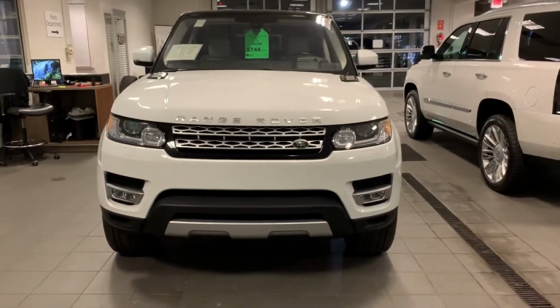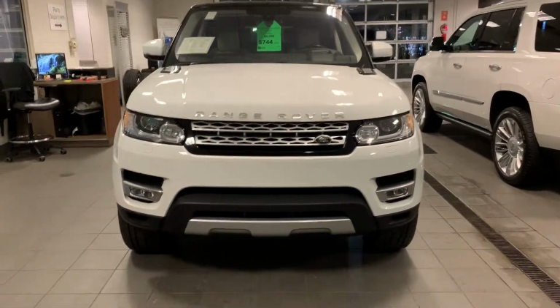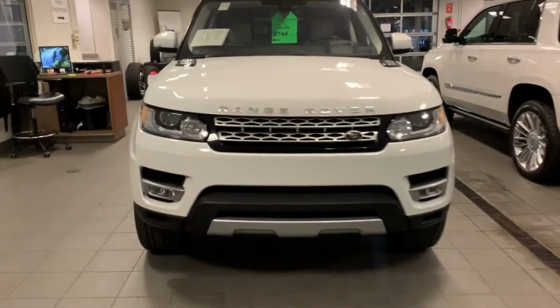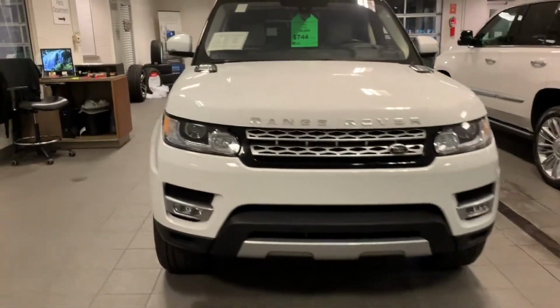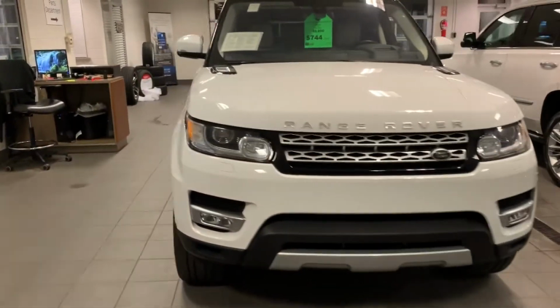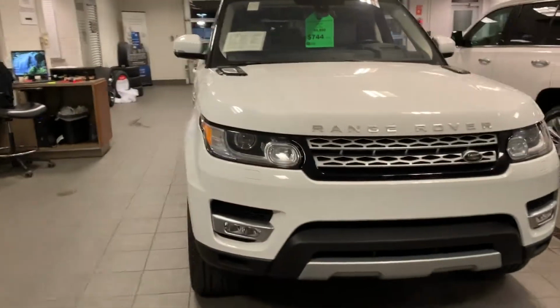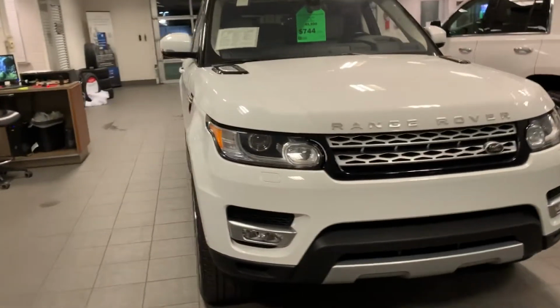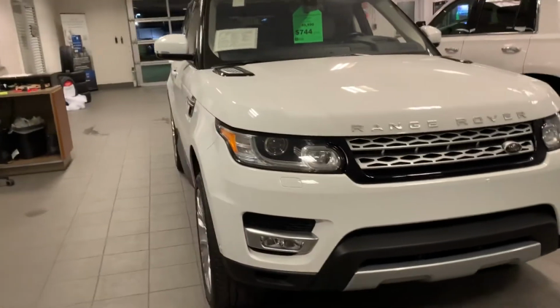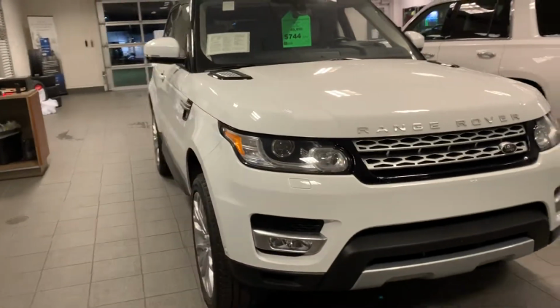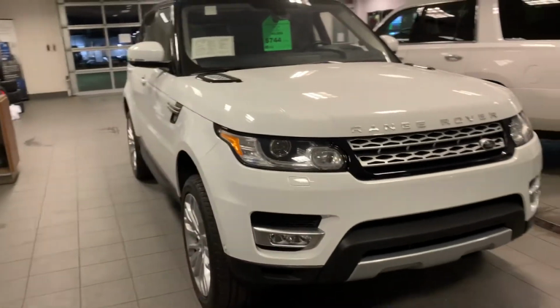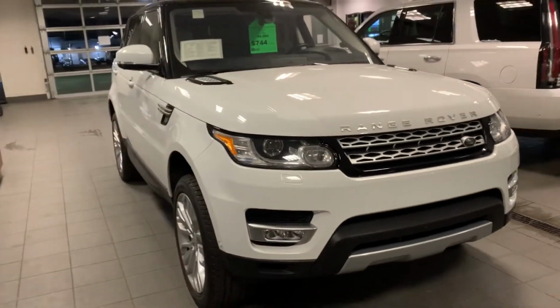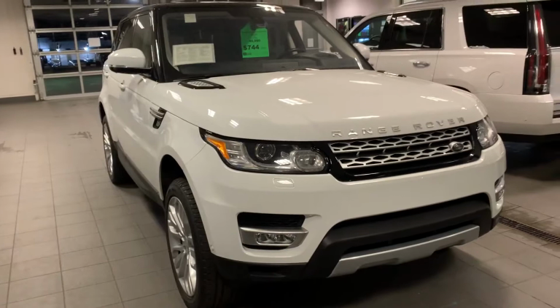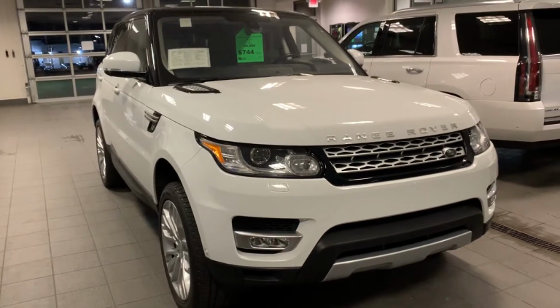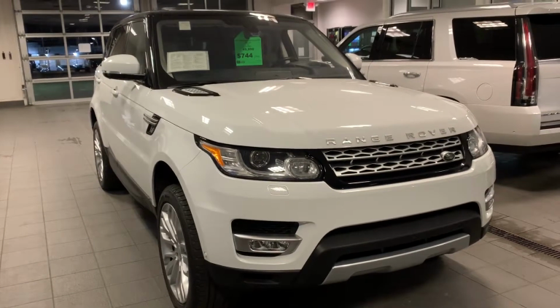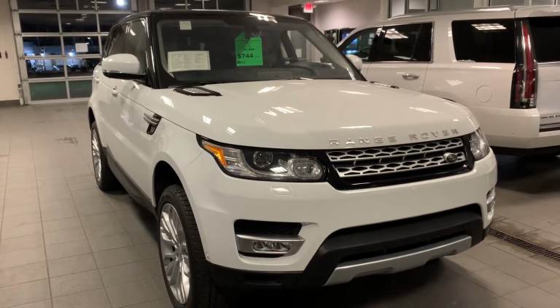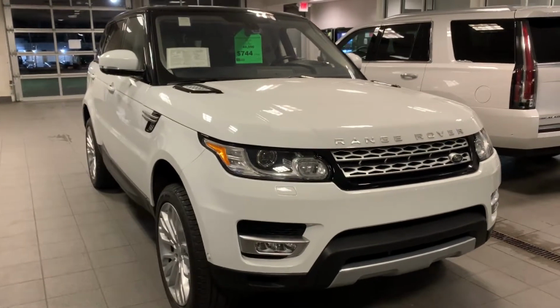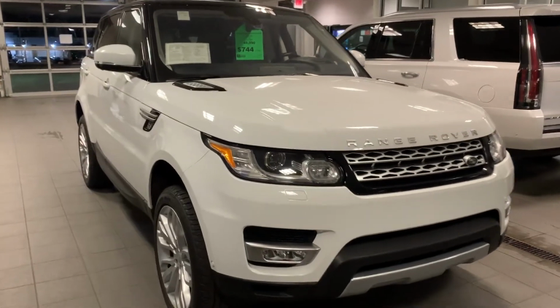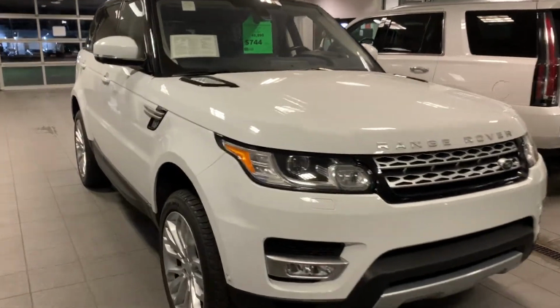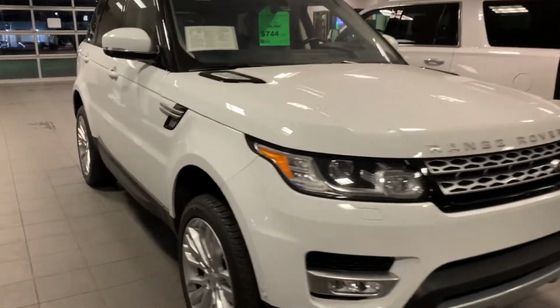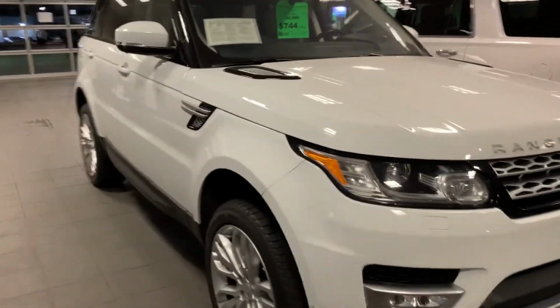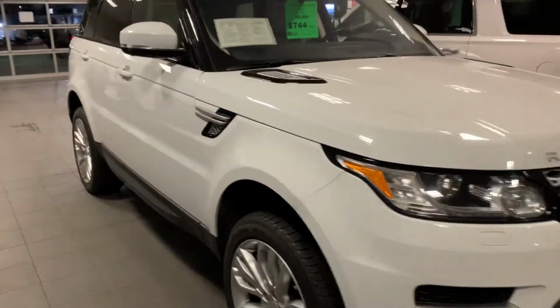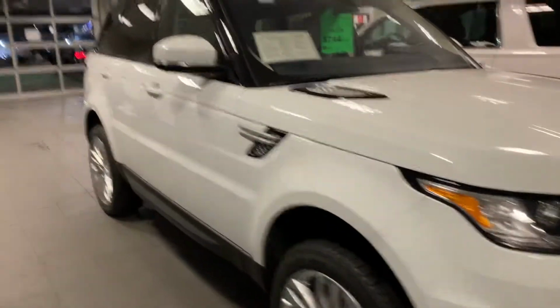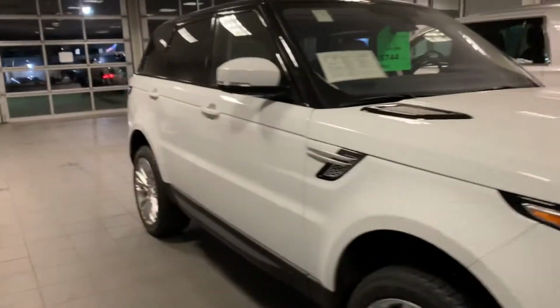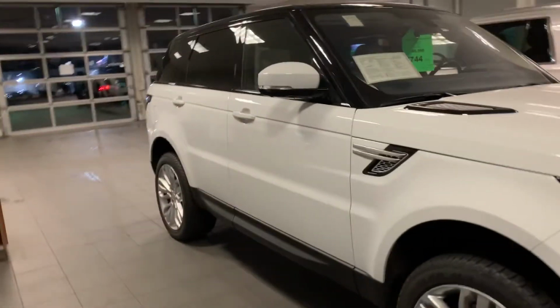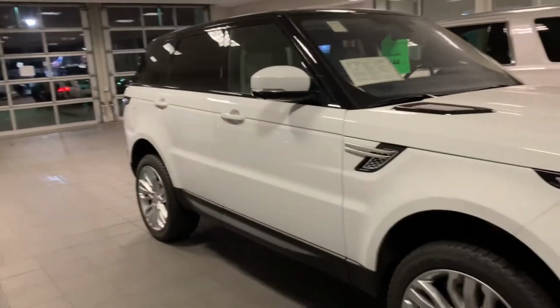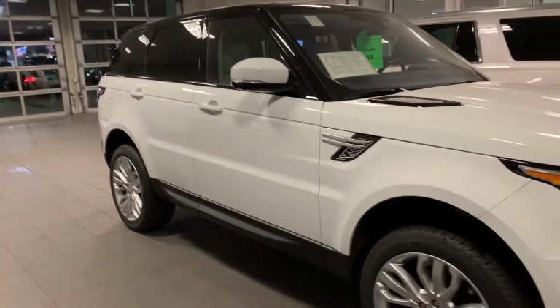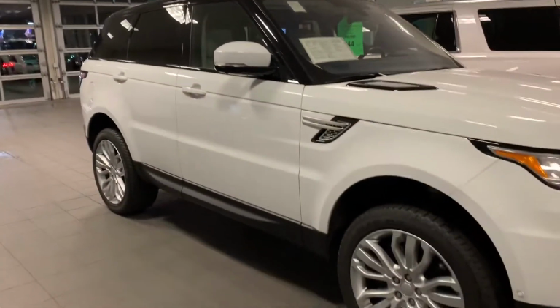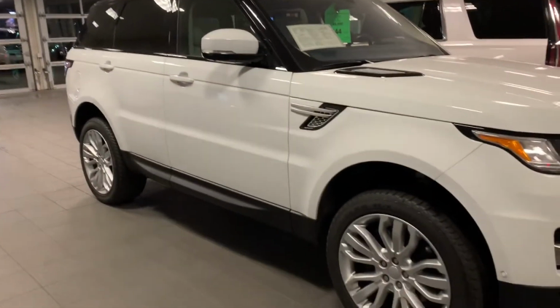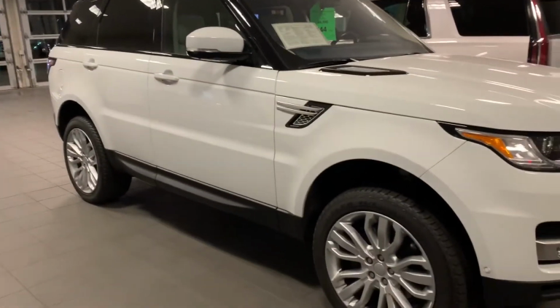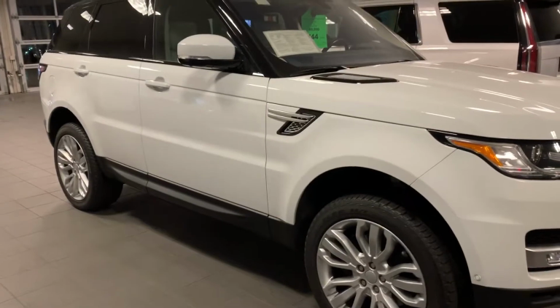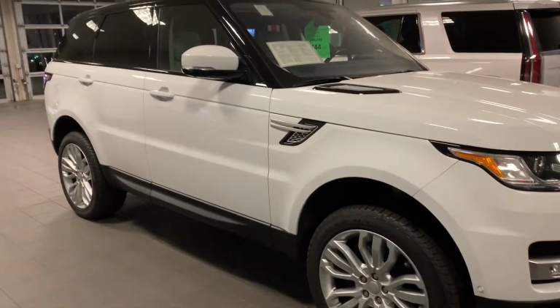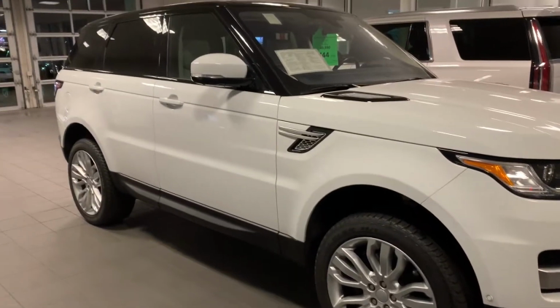Matt Curry with Boucher Cadillac. Today we have the 2016 Range Rover Sport — fresh traded, priced to sell. We just put brand new tires on this.